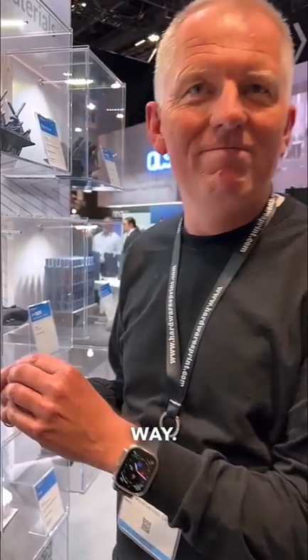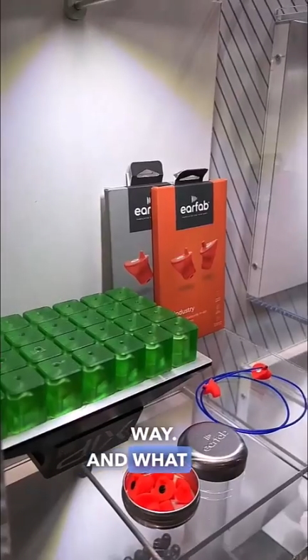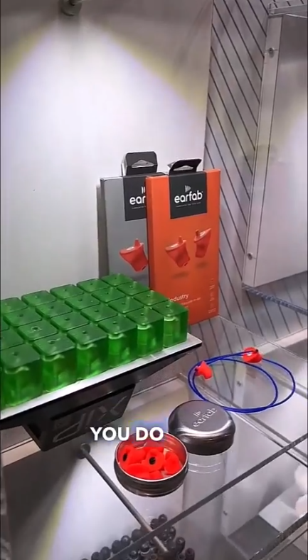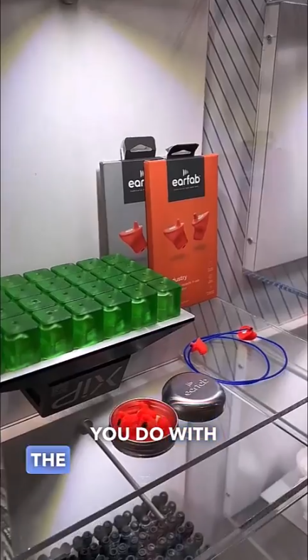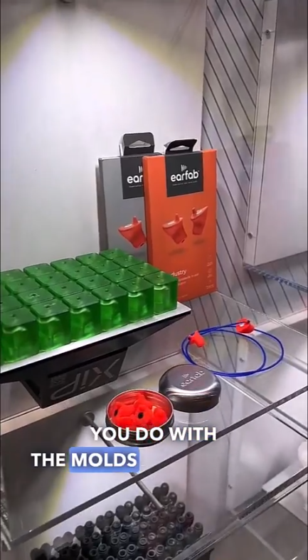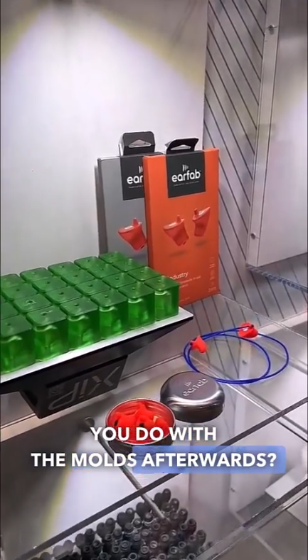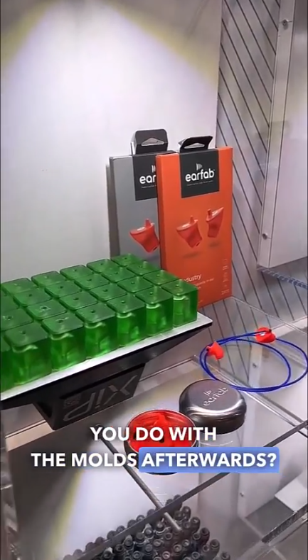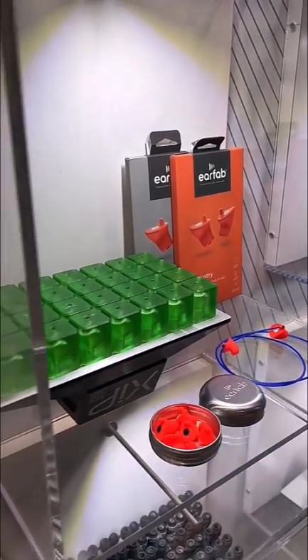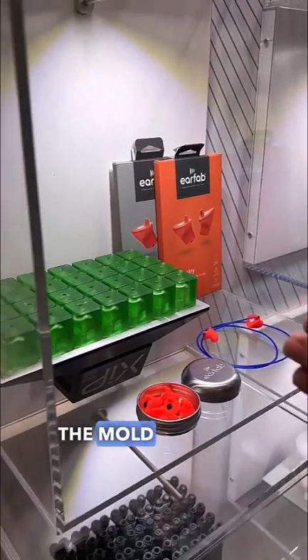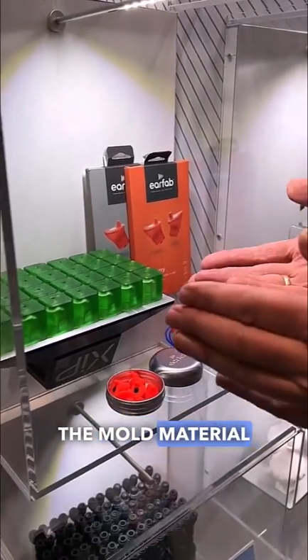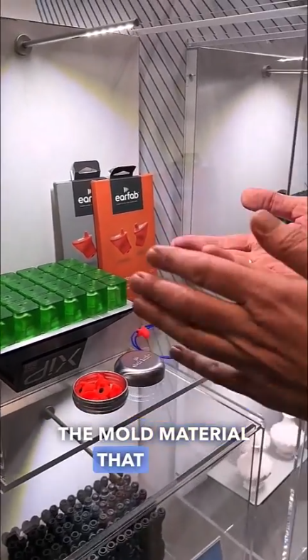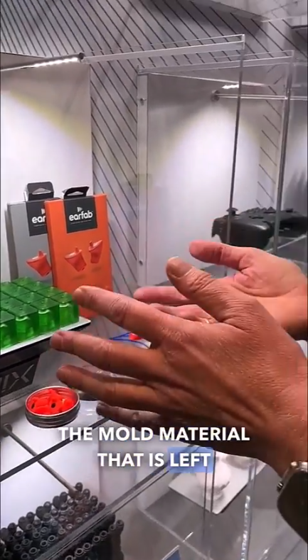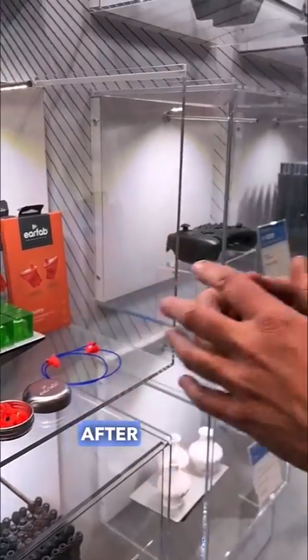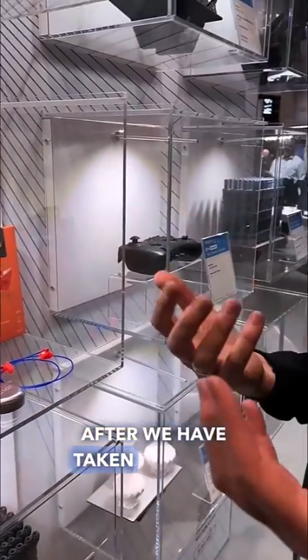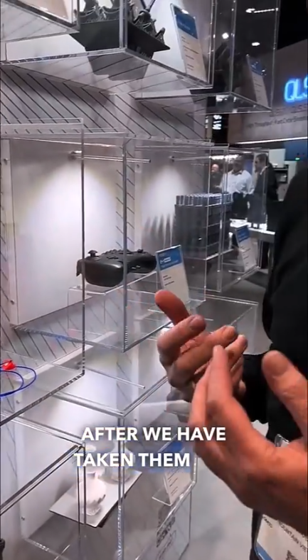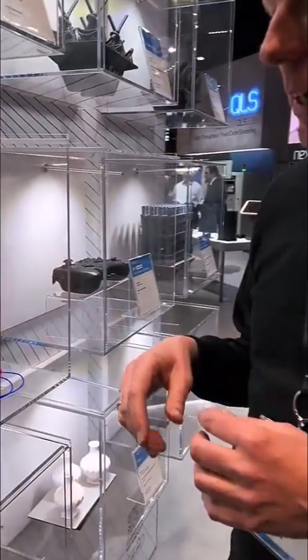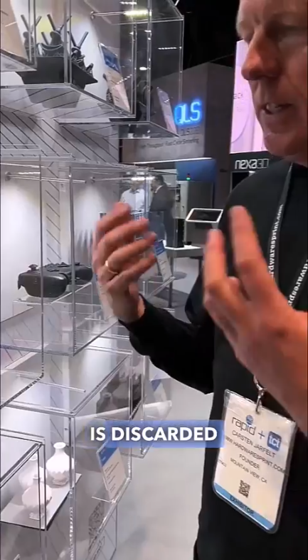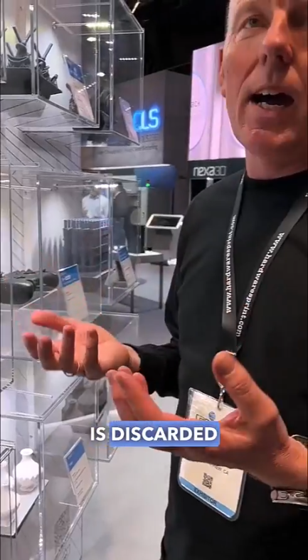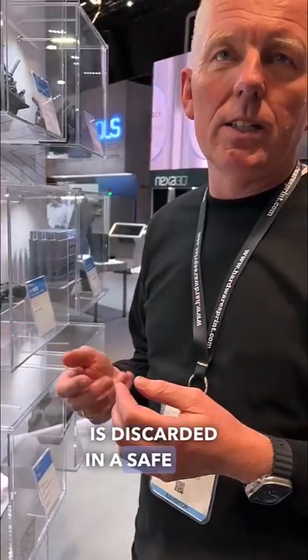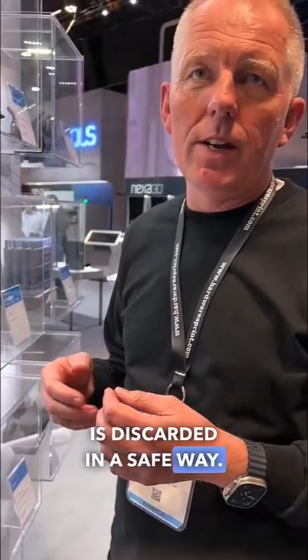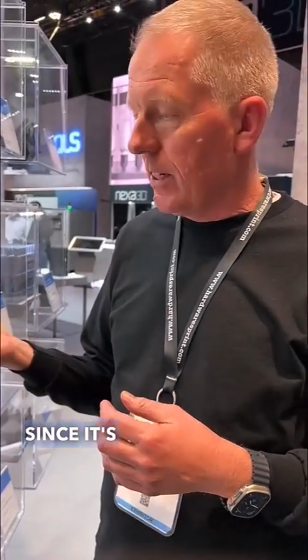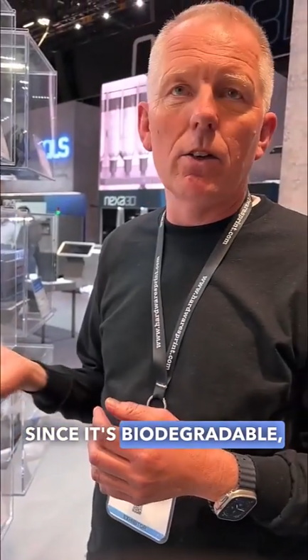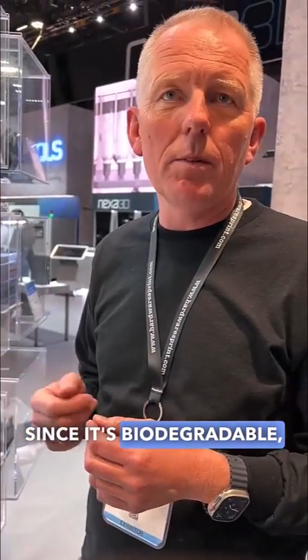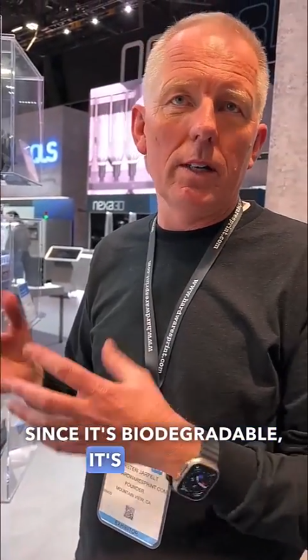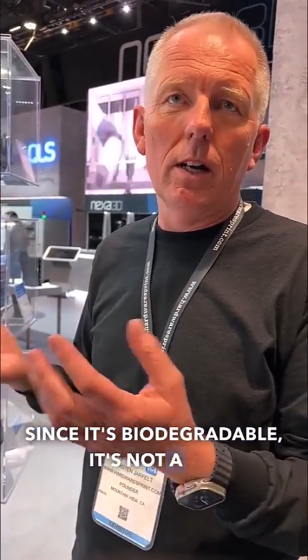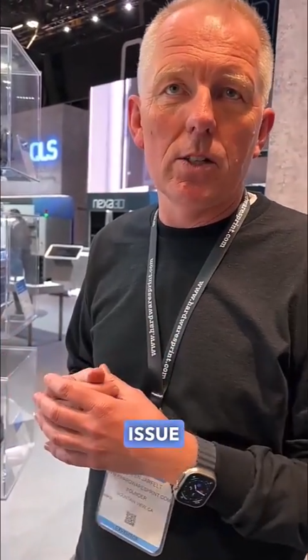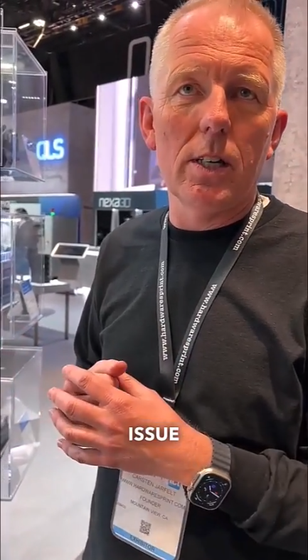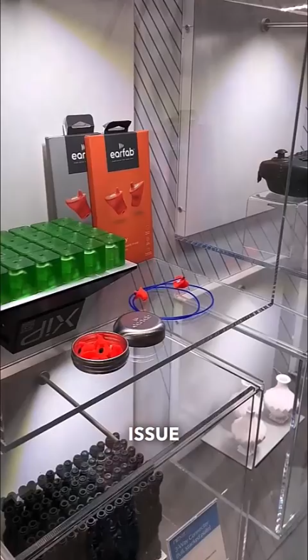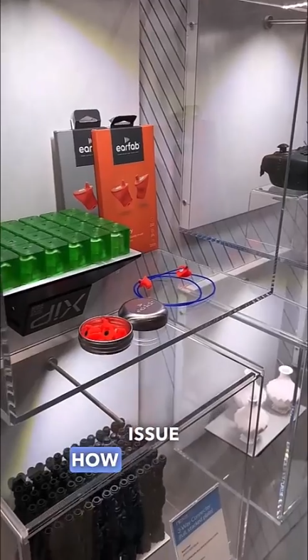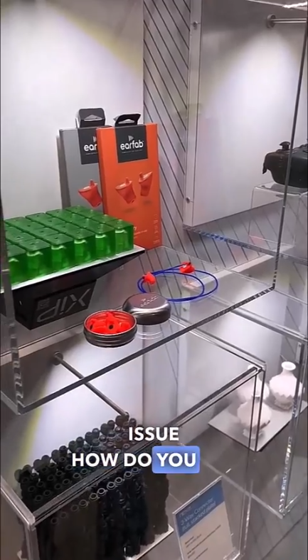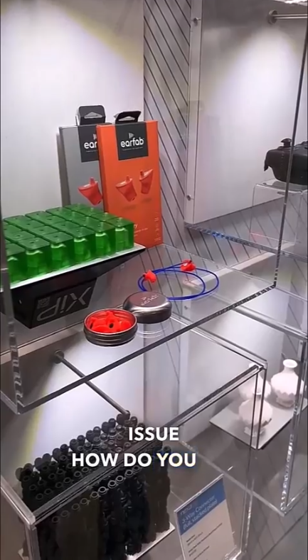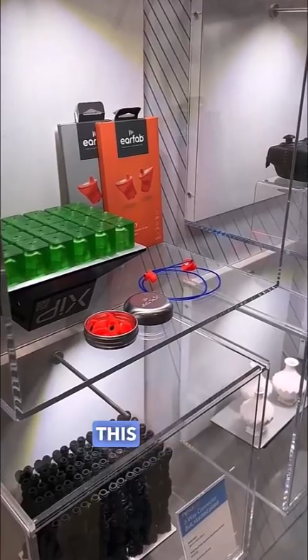And what do you do with the molds afterwards? The mold material, once we have taken them out, is discarded in a safe way. Since it's biodegradable, it's not a big concern.